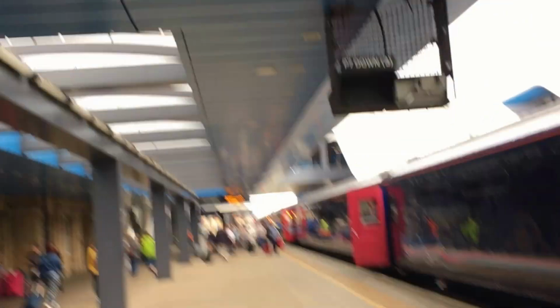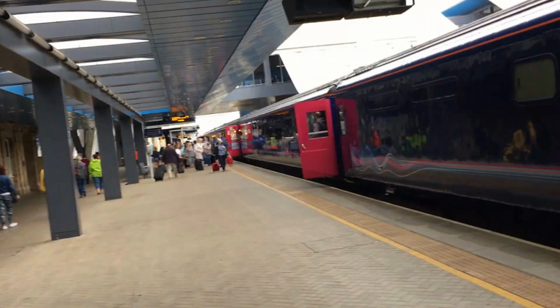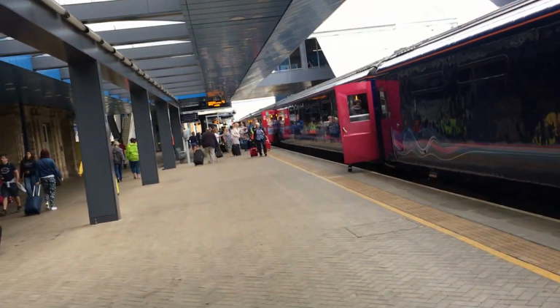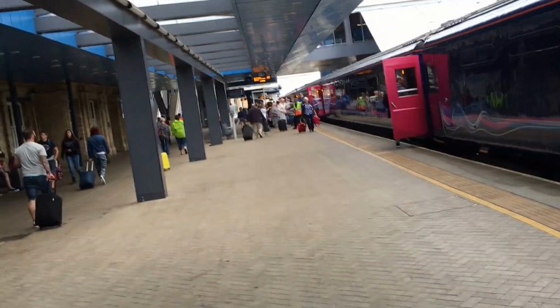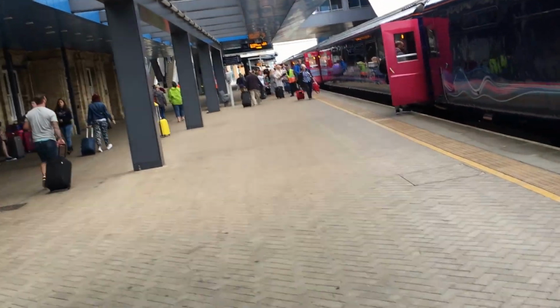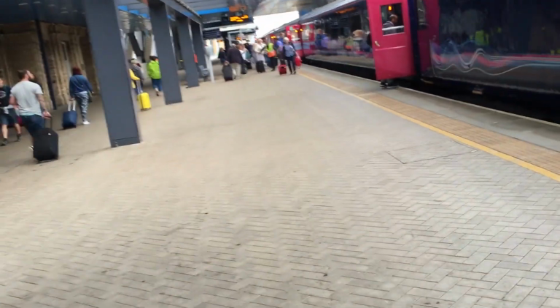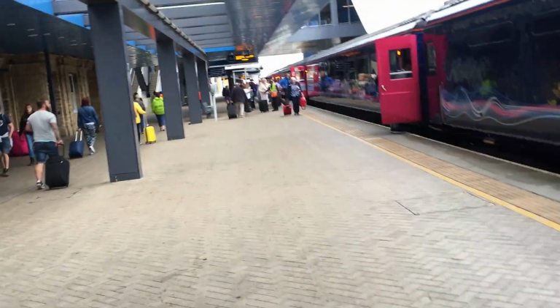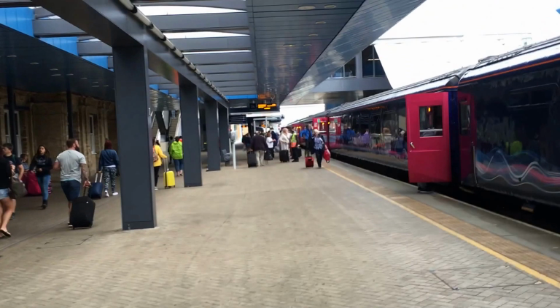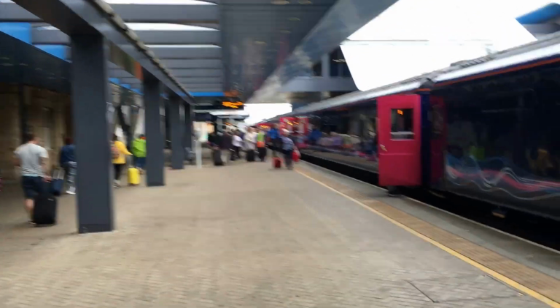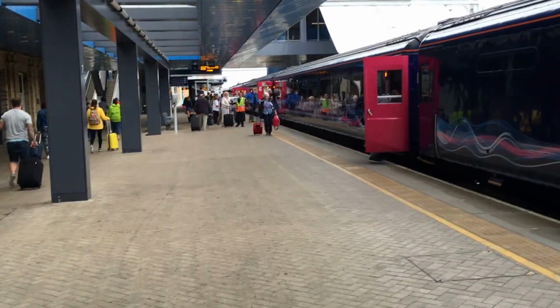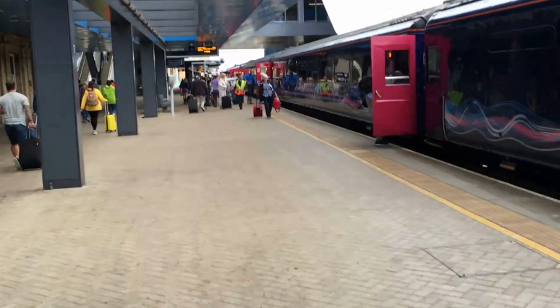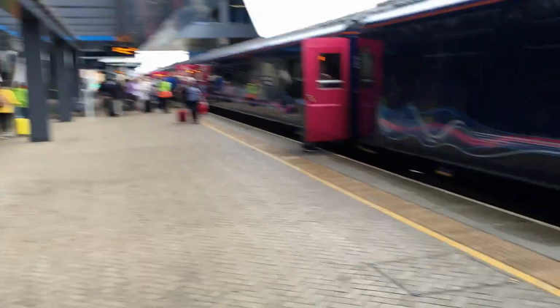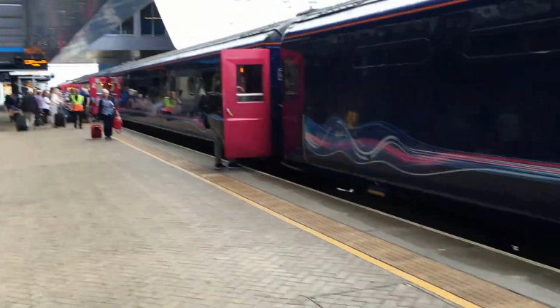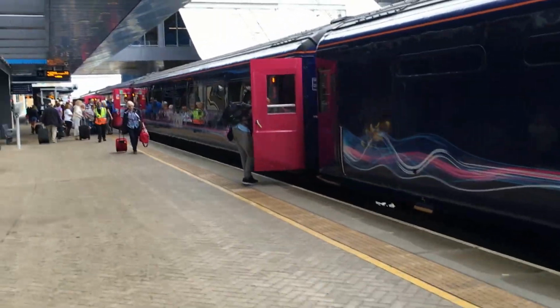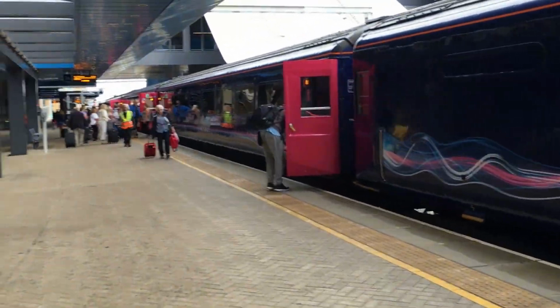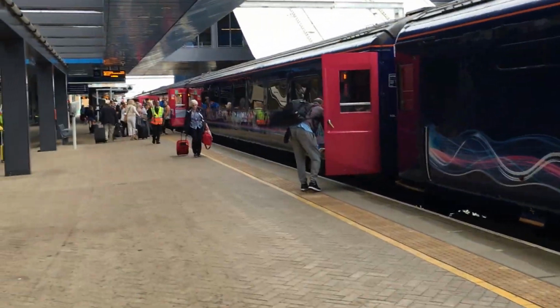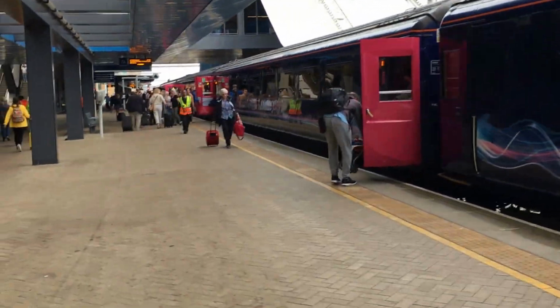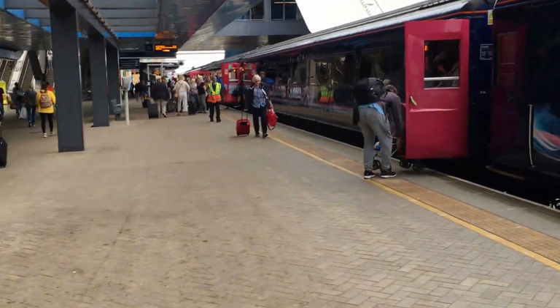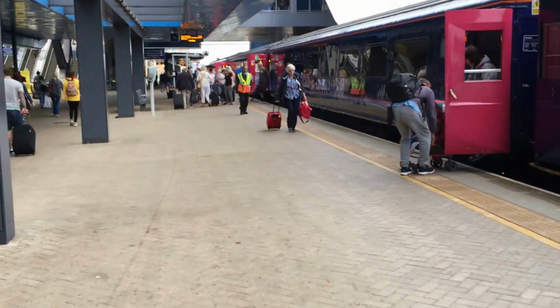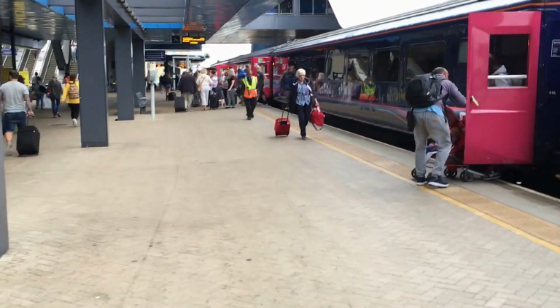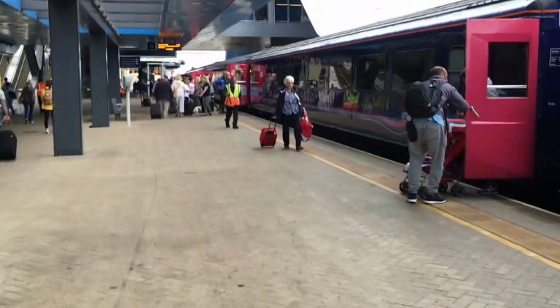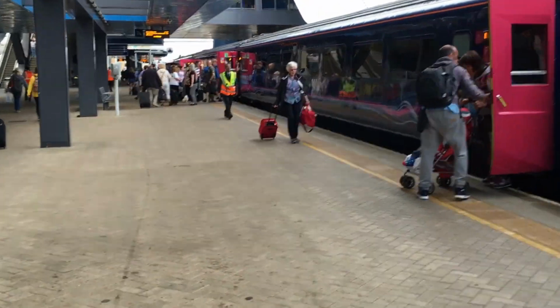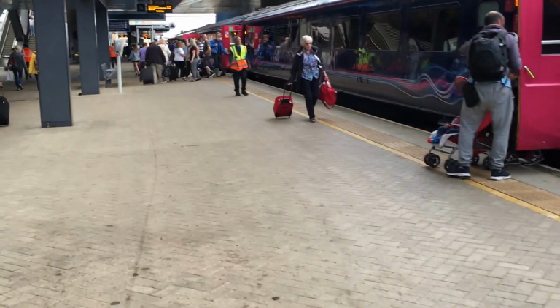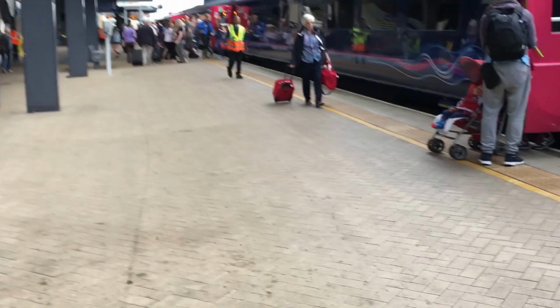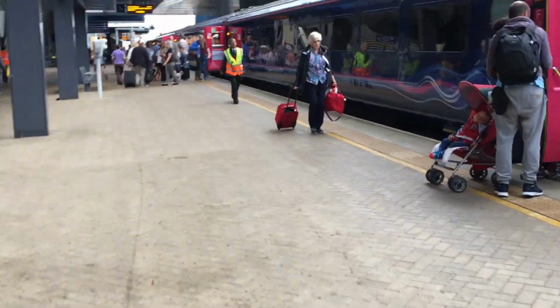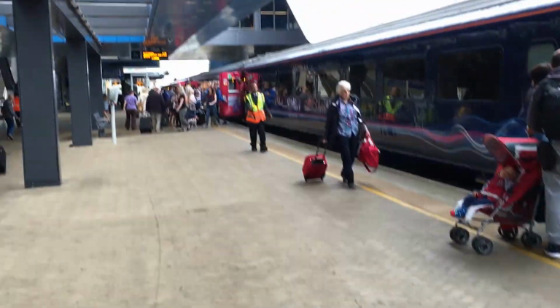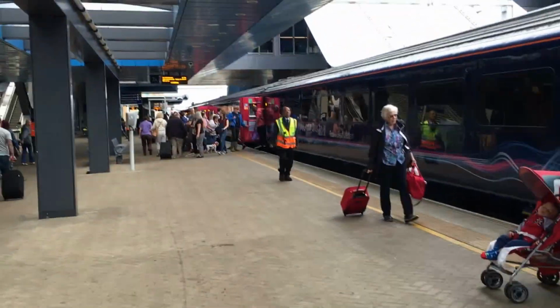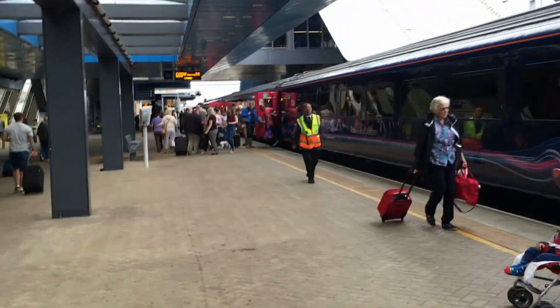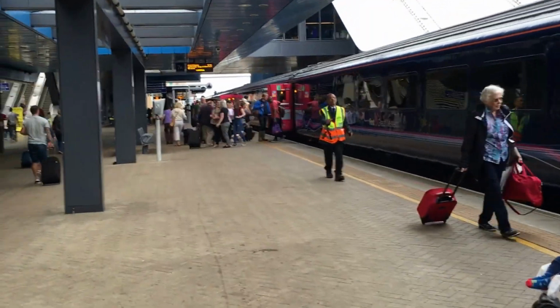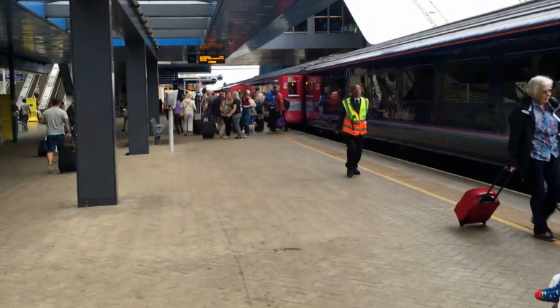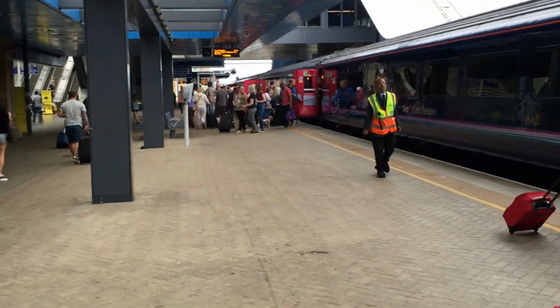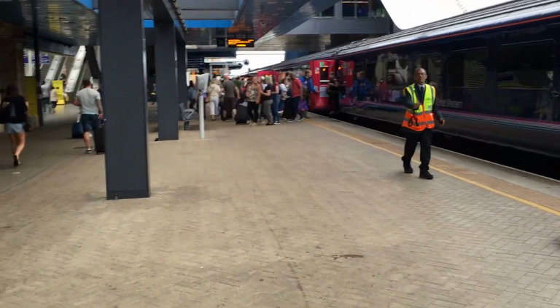There are 9 minutes to go before this train departs, which gives us a lot of time. I've got a reservation for coach C, so all the way to the front.